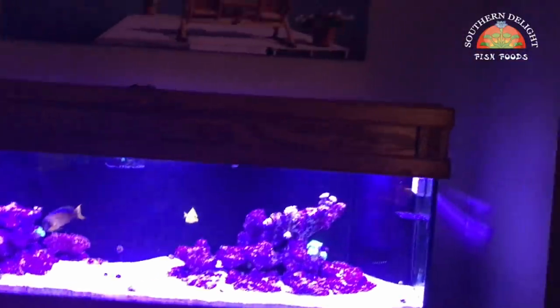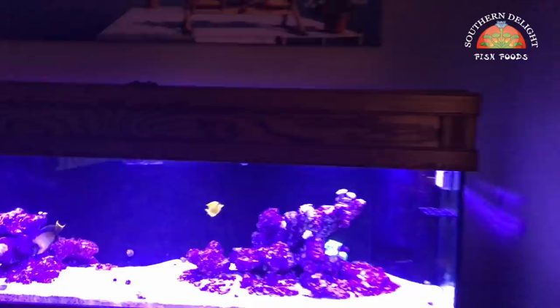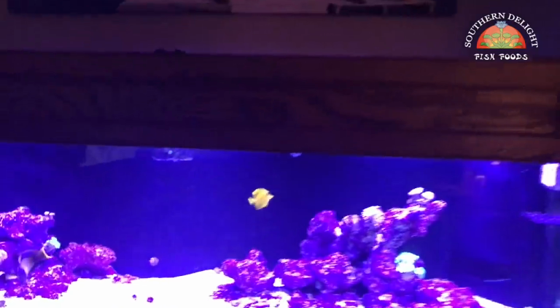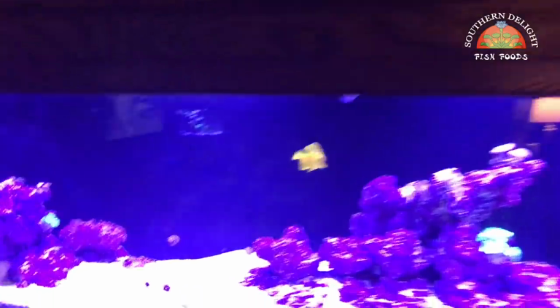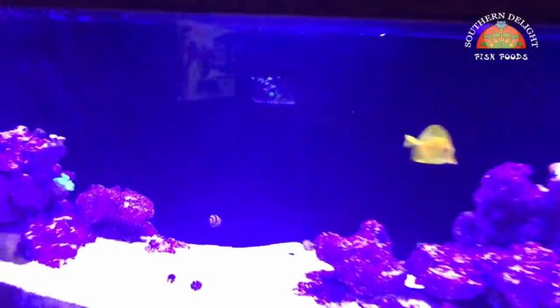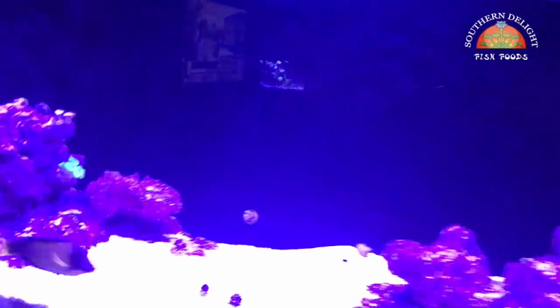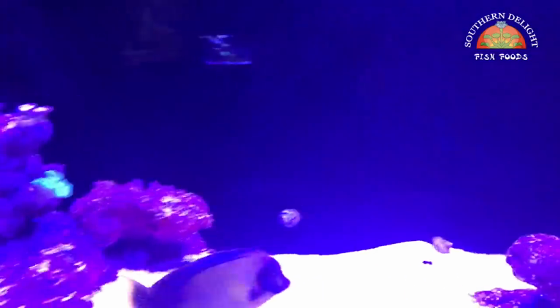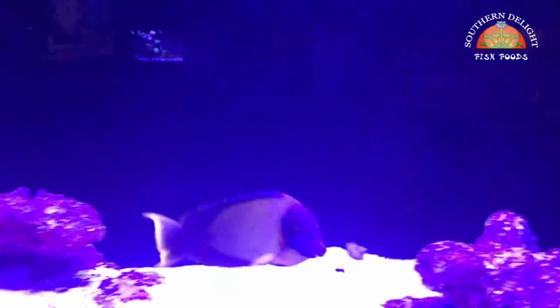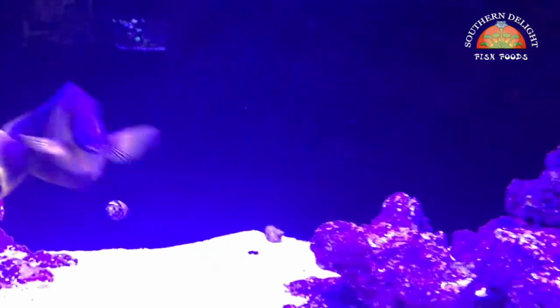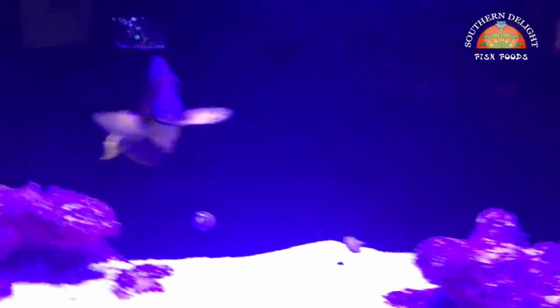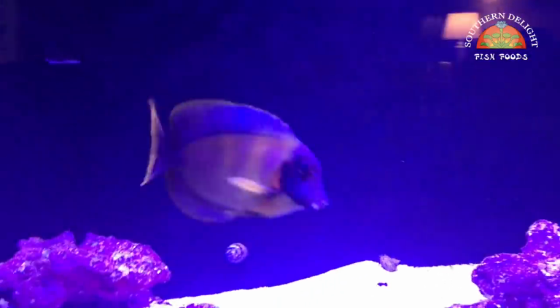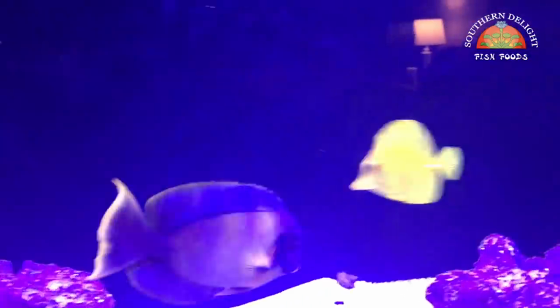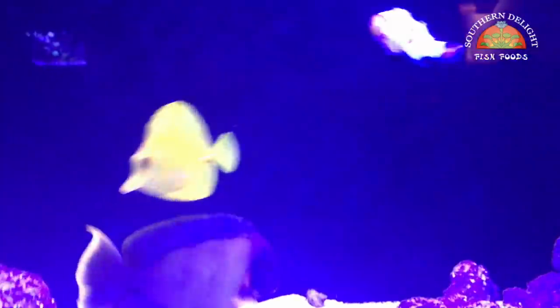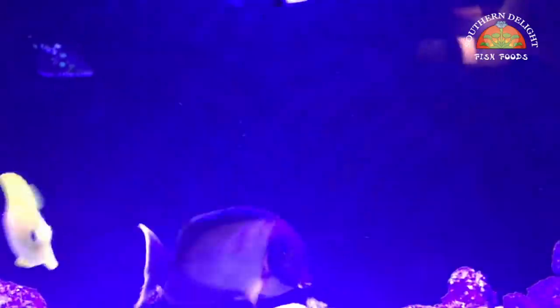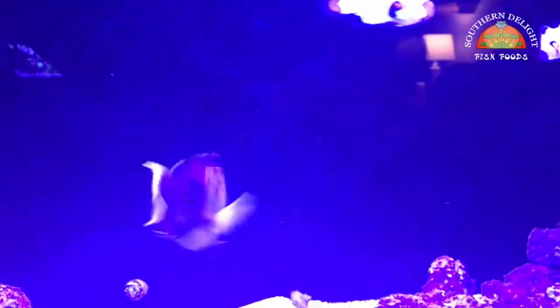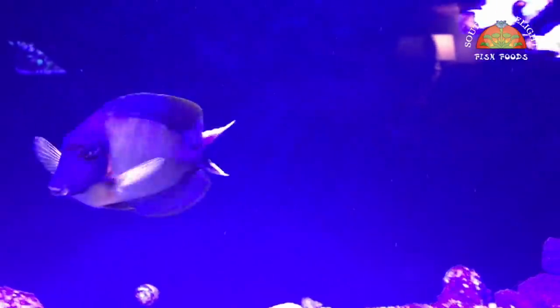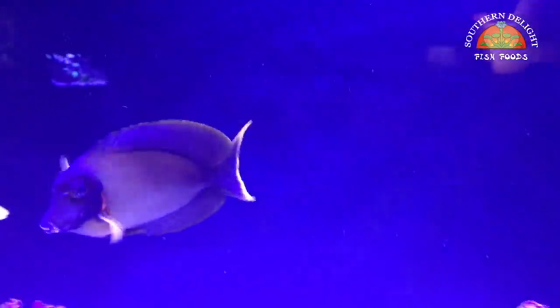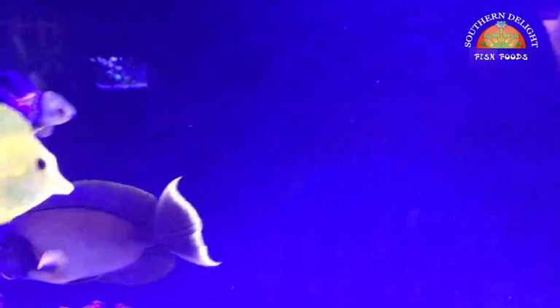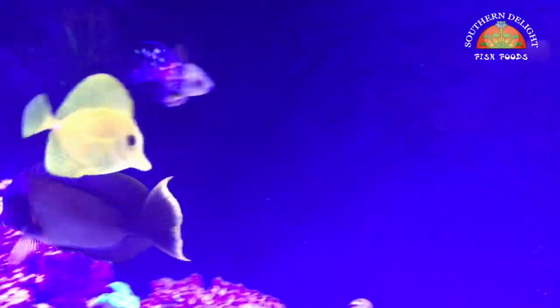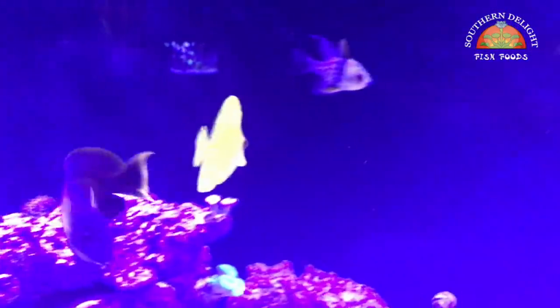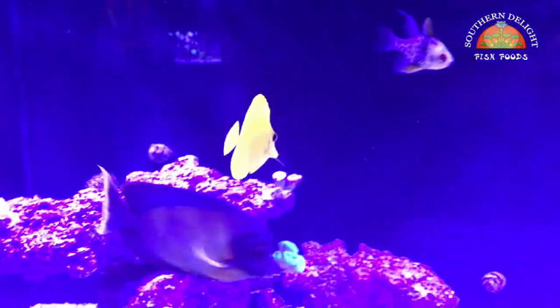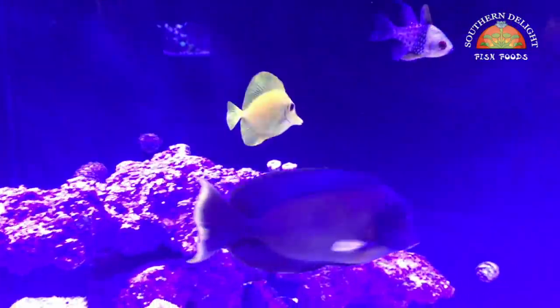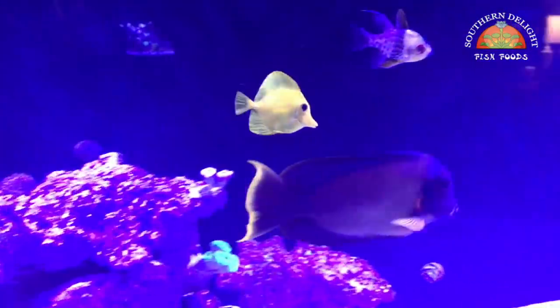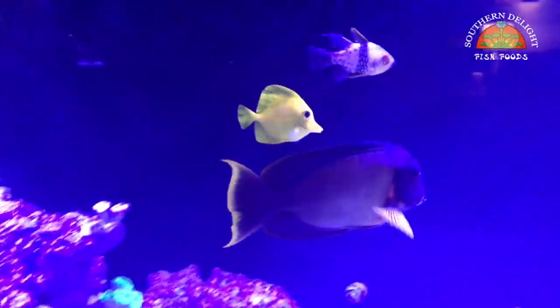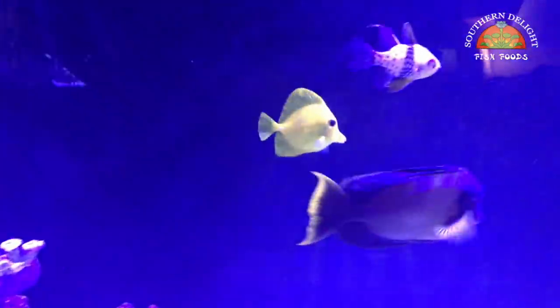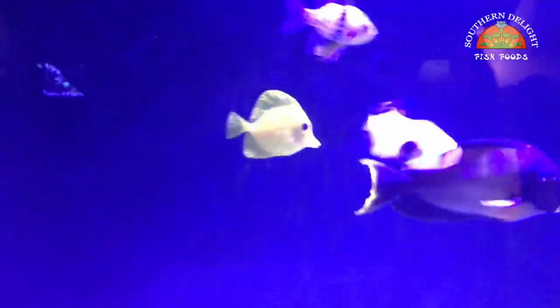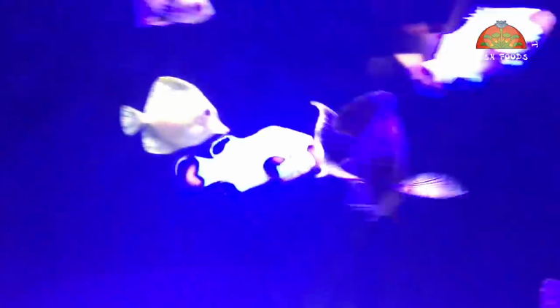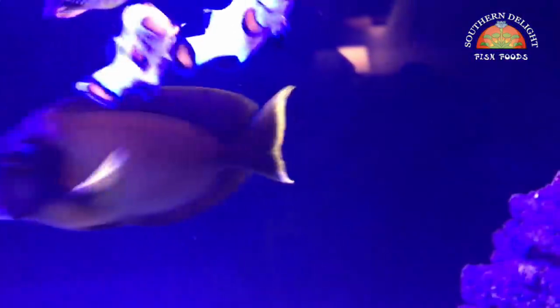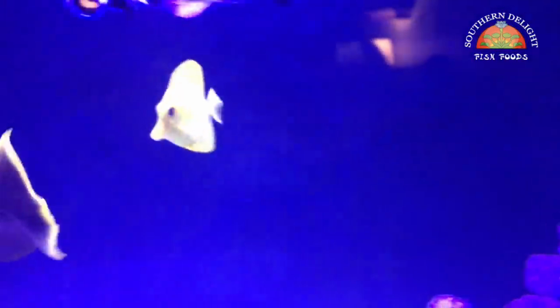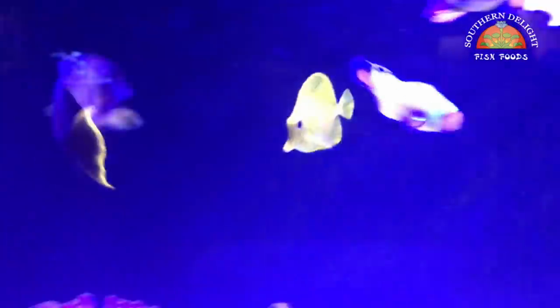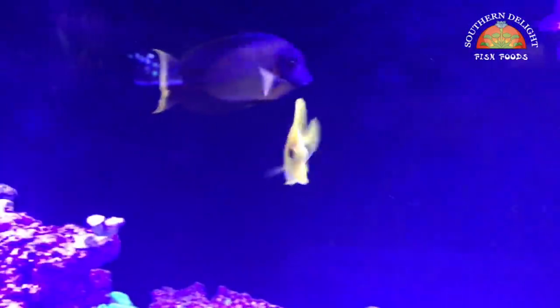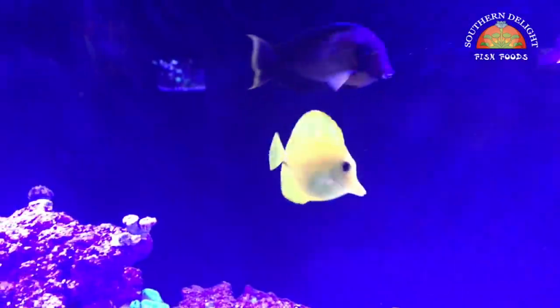As you can see, I still have the chocolate tang. I've decided for now to keep them, though I may get rid of them. If you remember, he was in there with that trigger — I got rid of the trigger. The trigger did nip at his tail, but it's been growing back nicely.